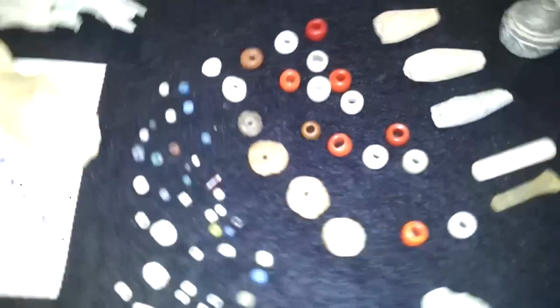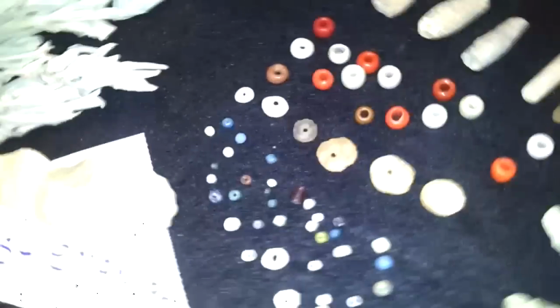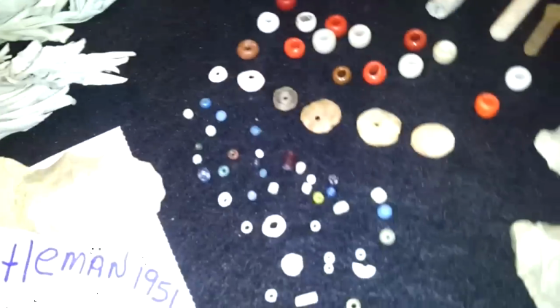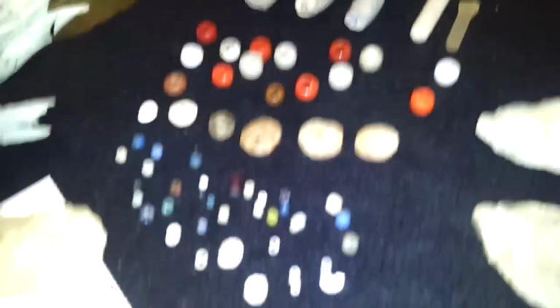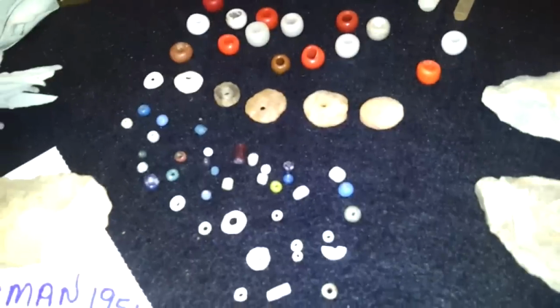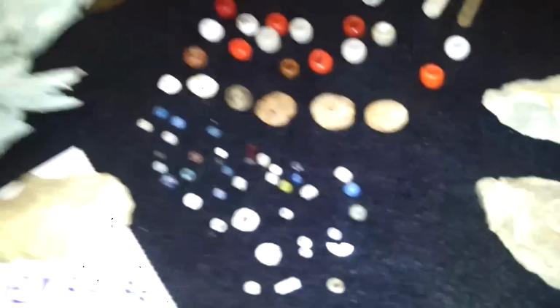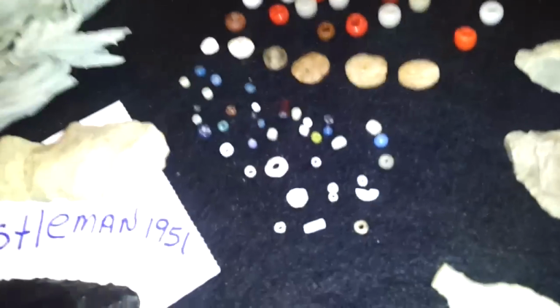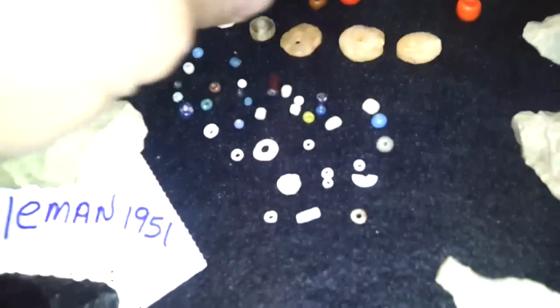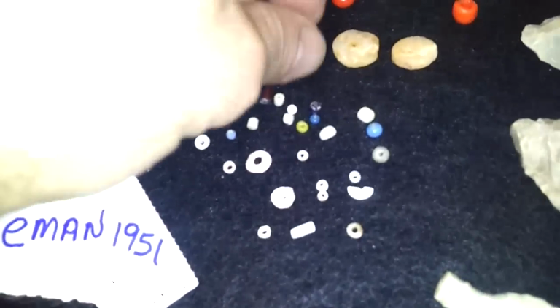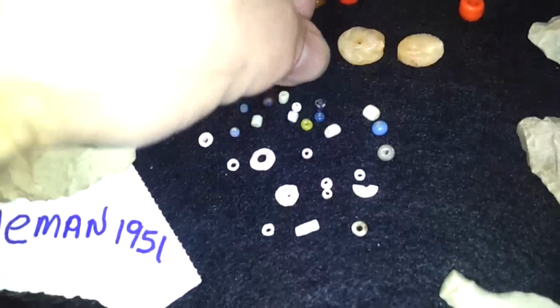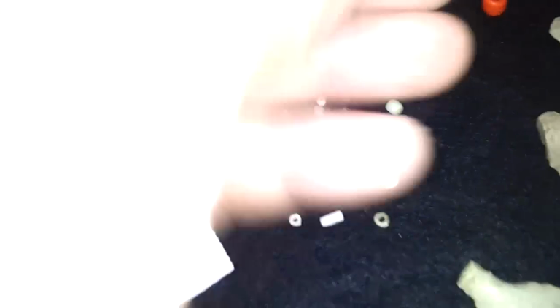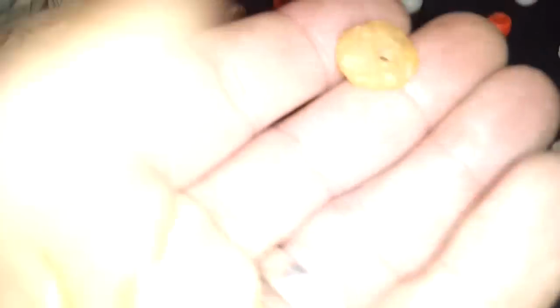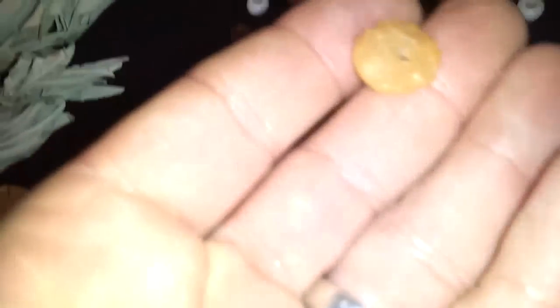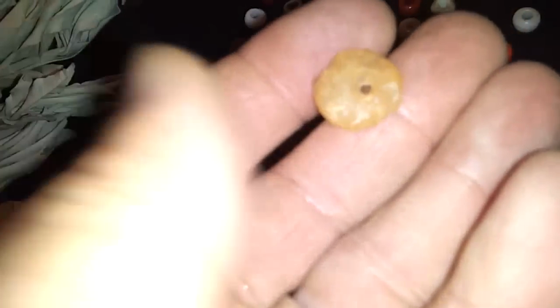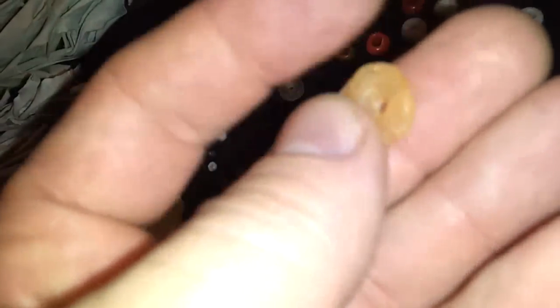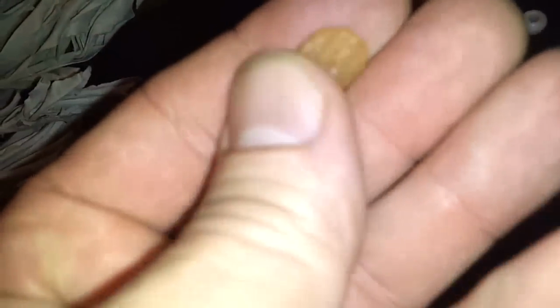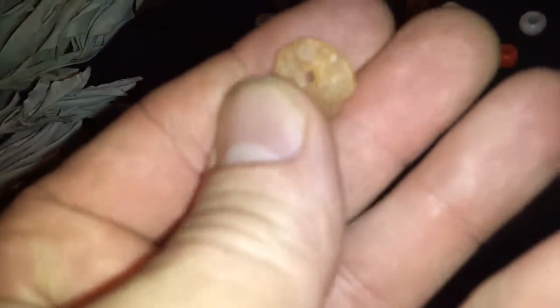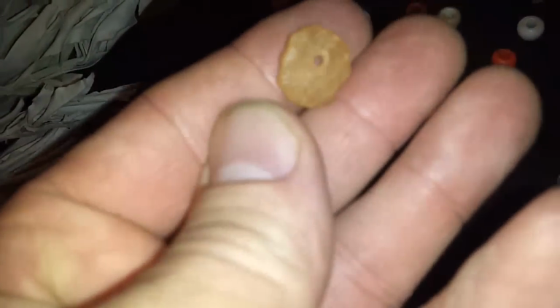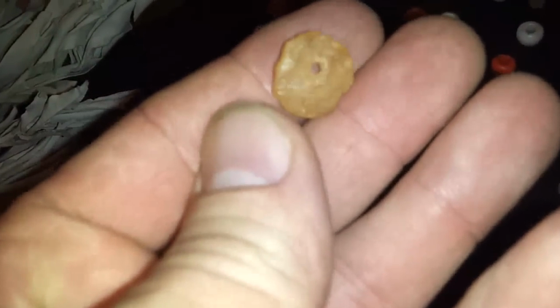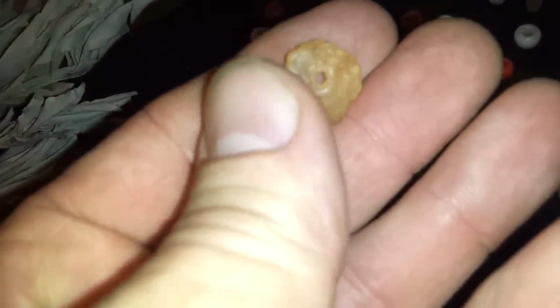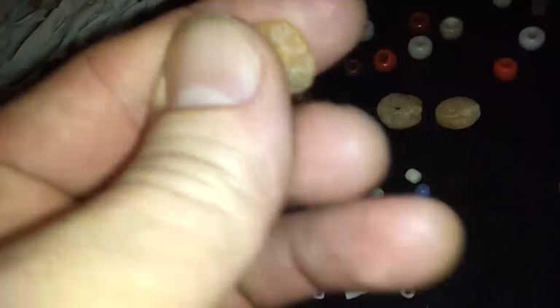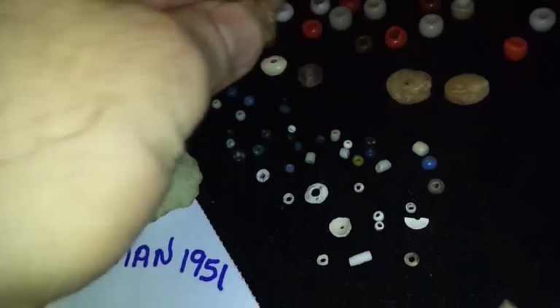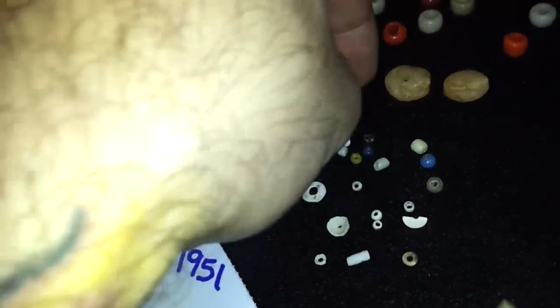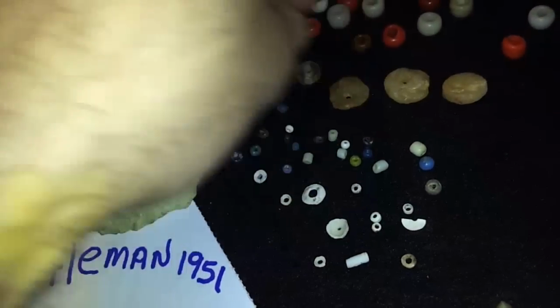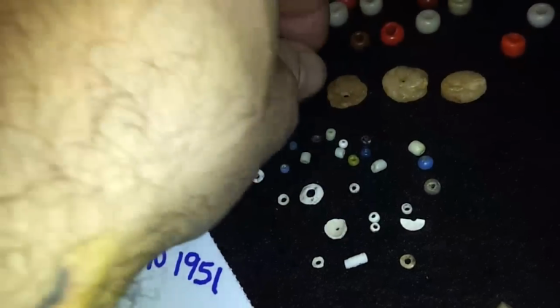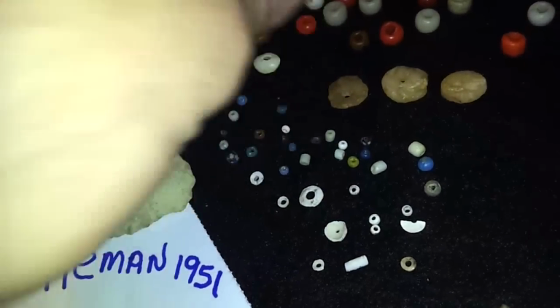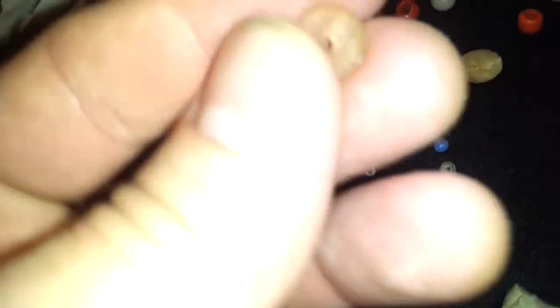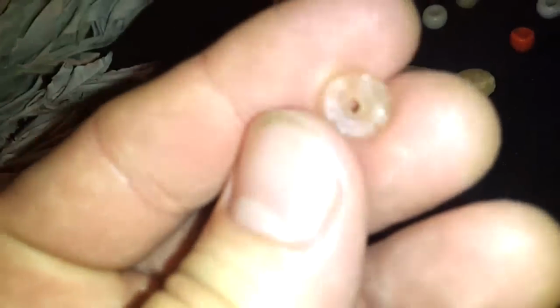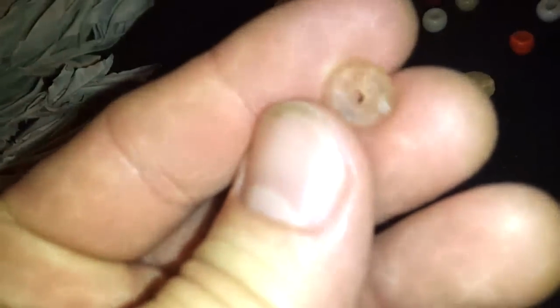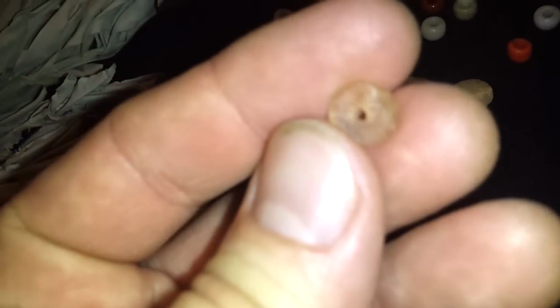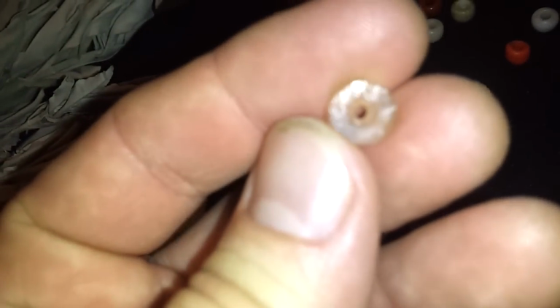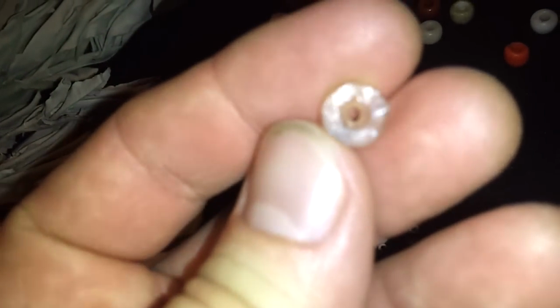Look at all these killer beads. These are some of my favorites right here — the quartz beads. Very nice. That one is just killer.